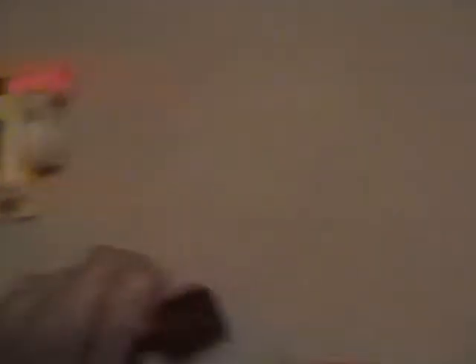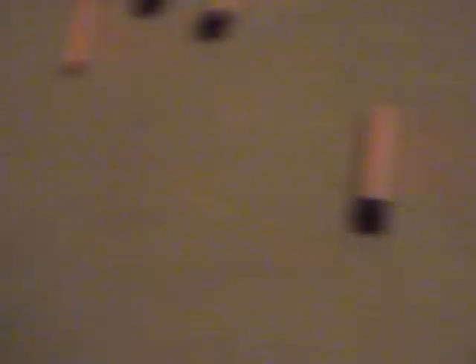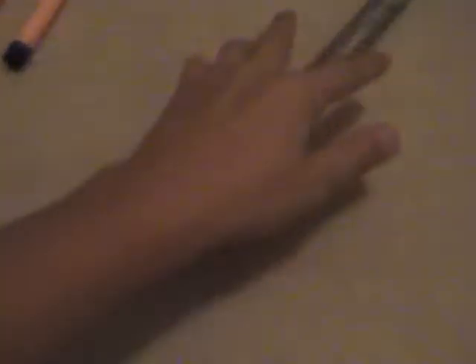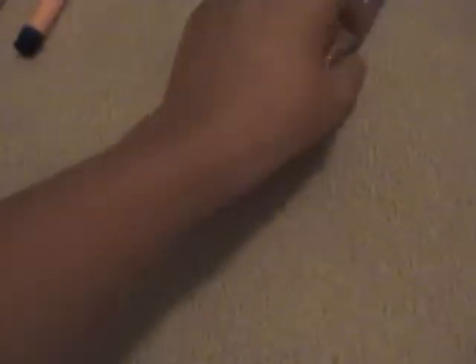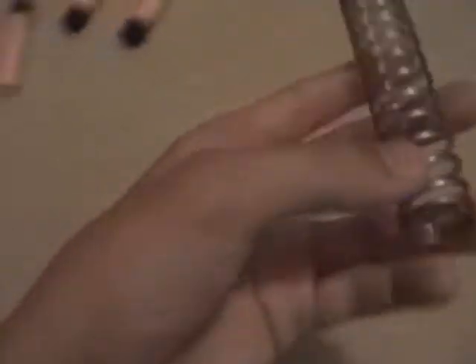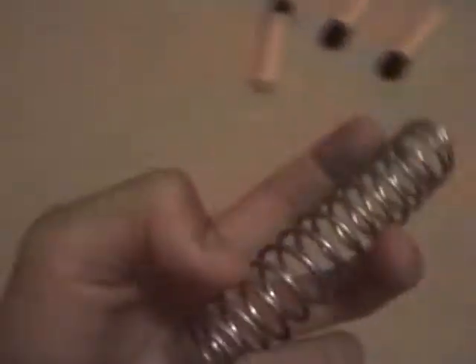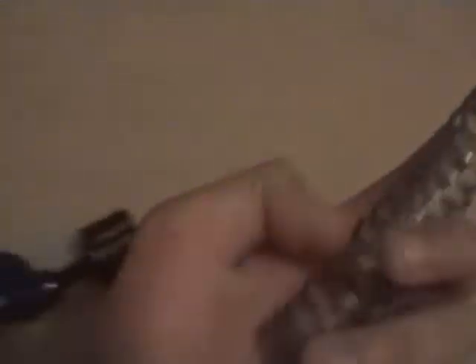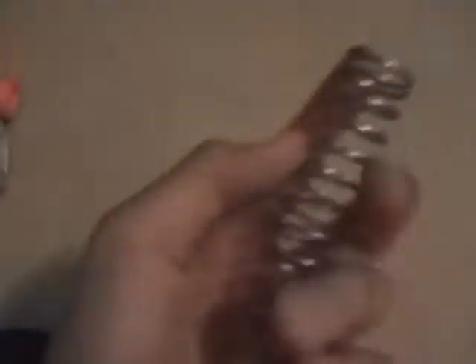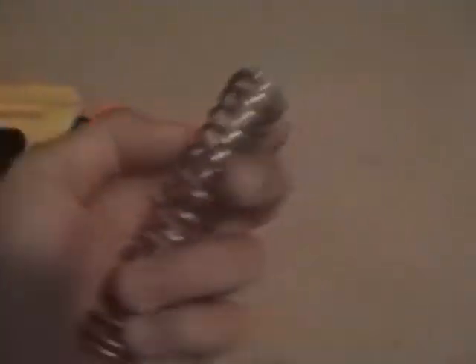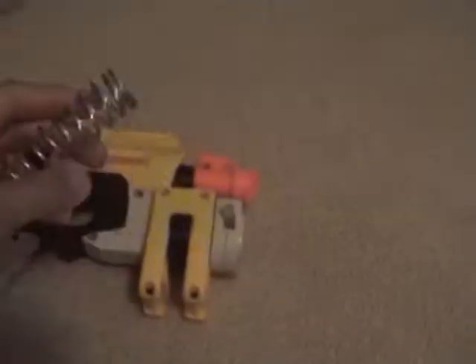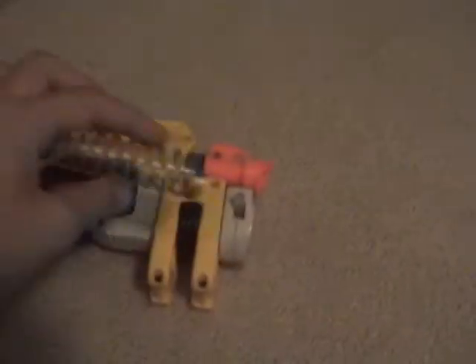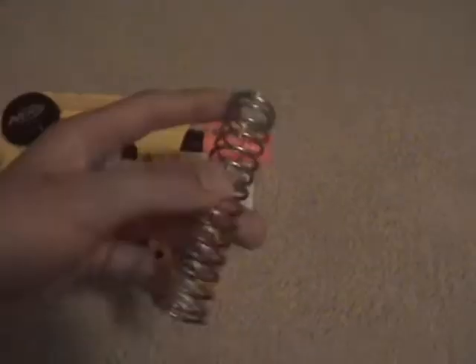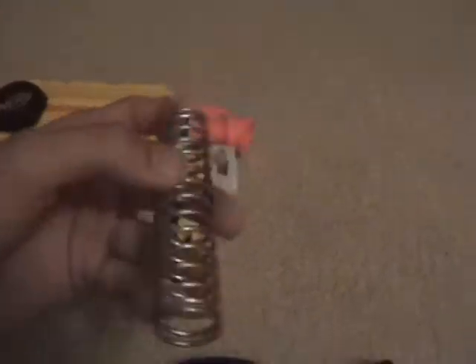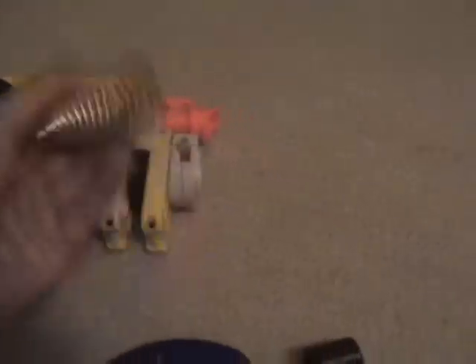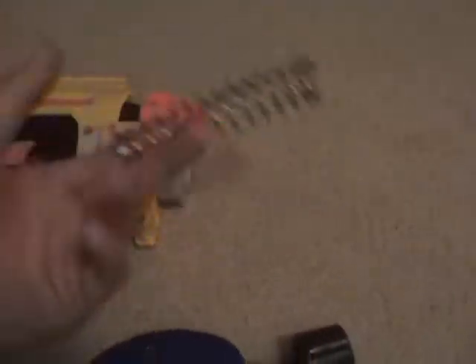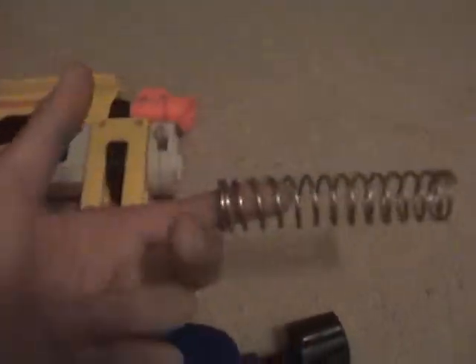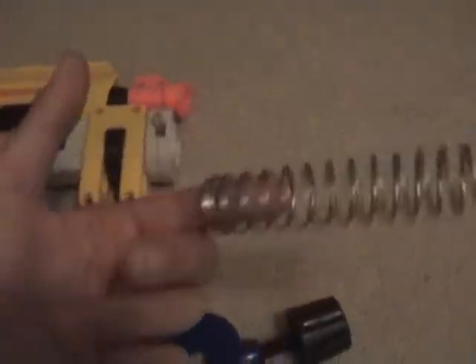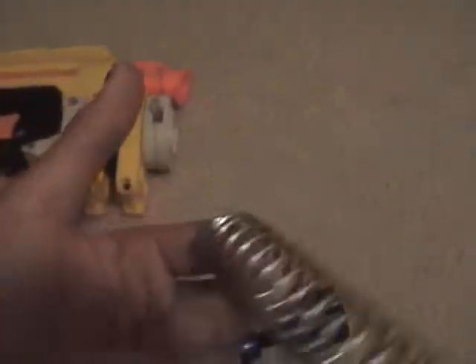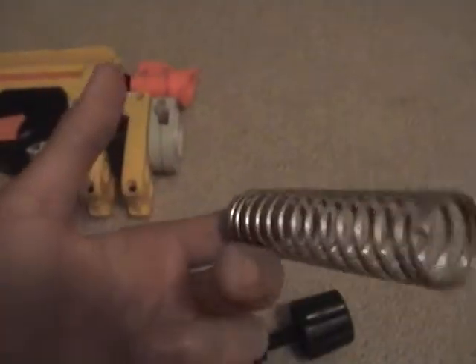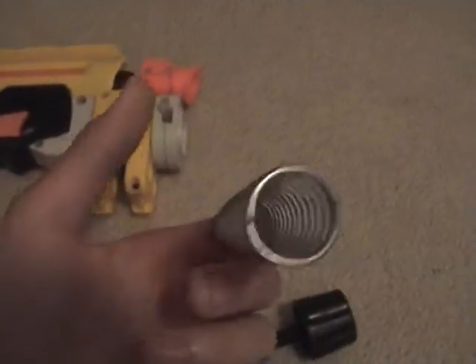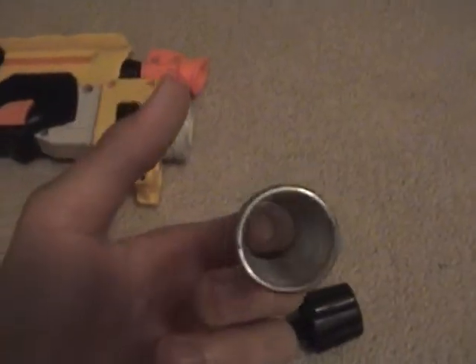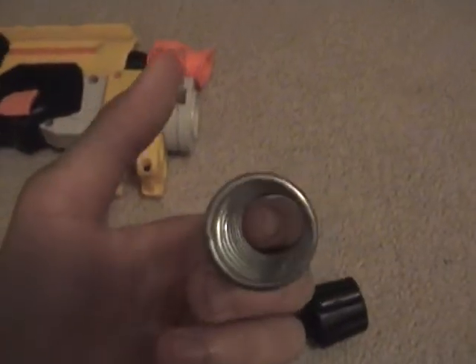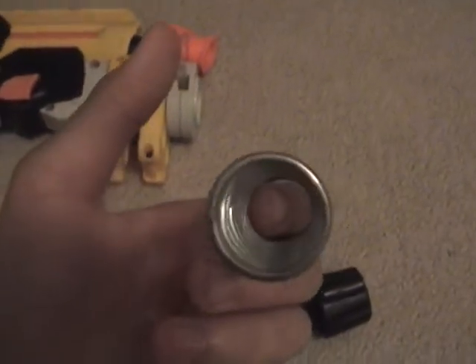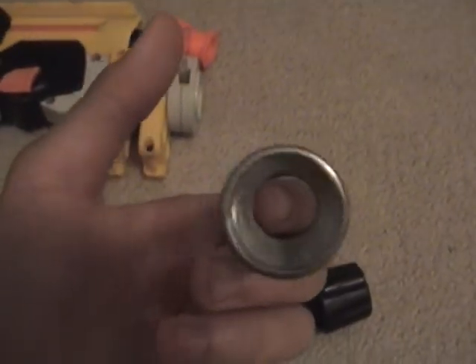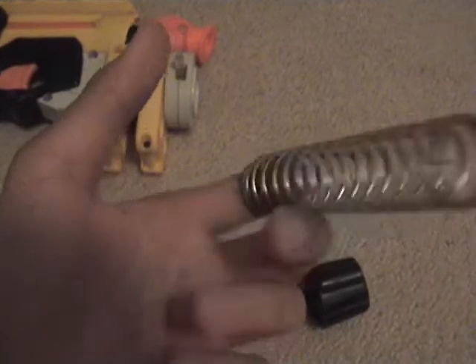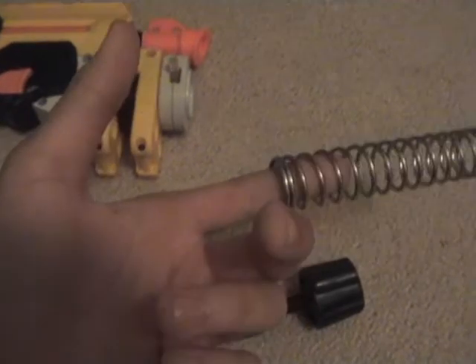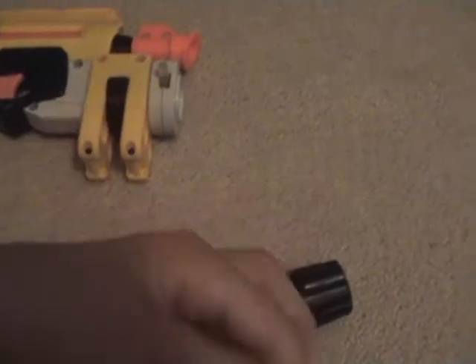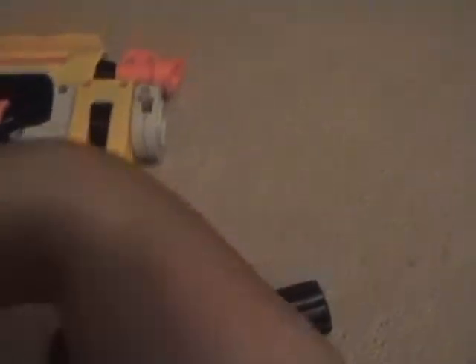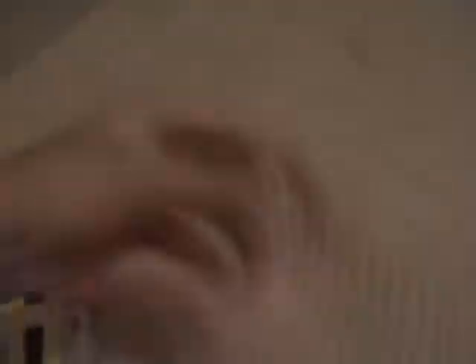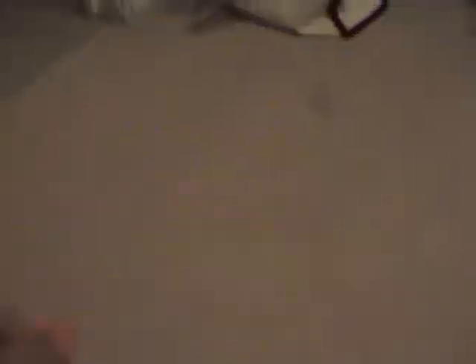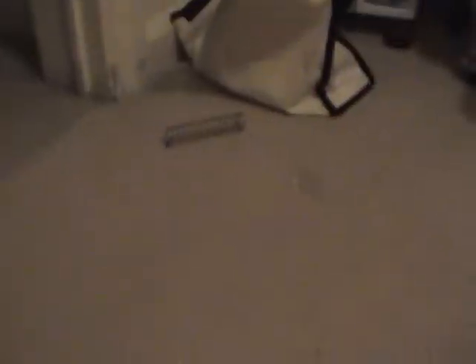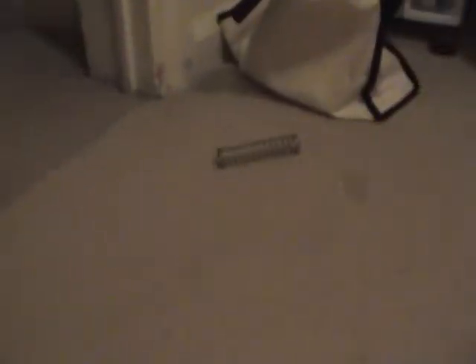I did put this in industrial springs, but it was way too powerful. It would break the plunger head, I feel, so no point for that.